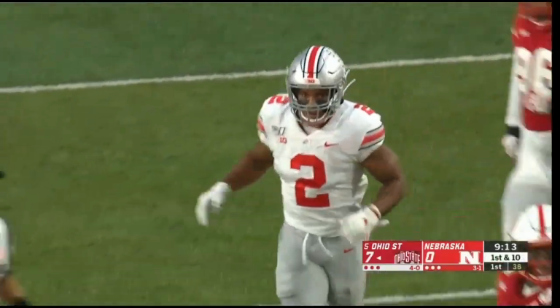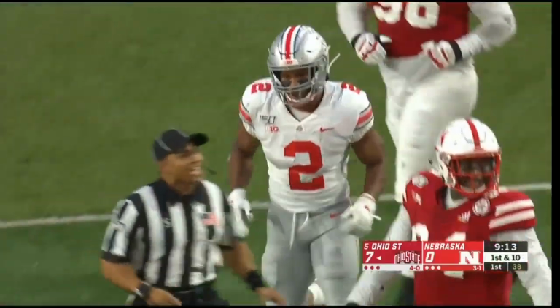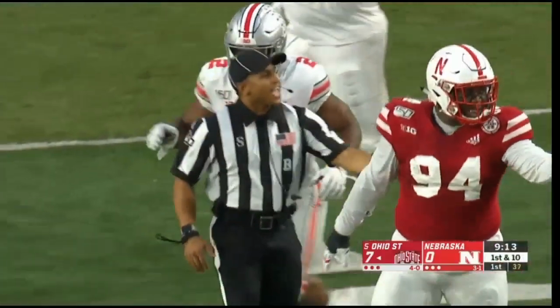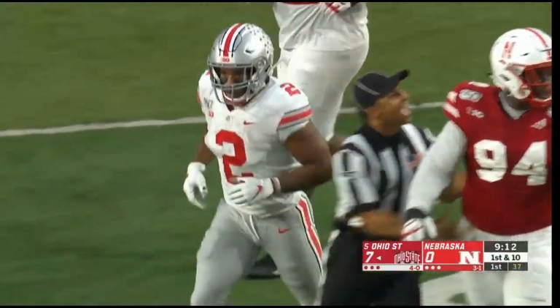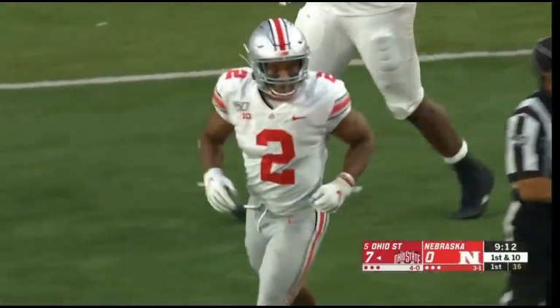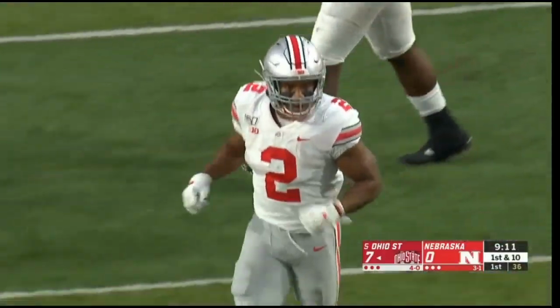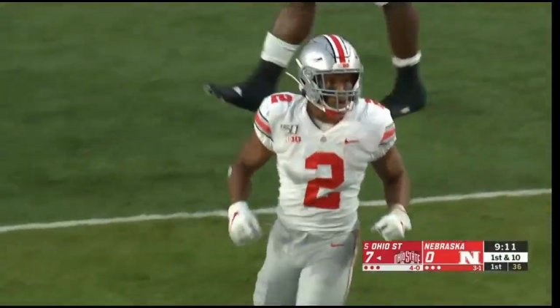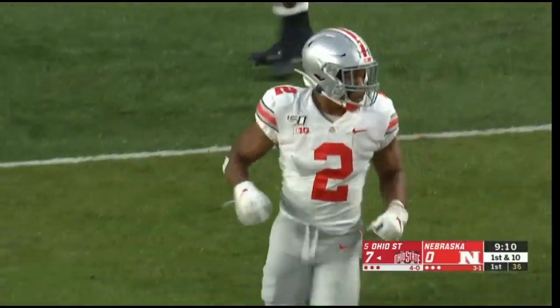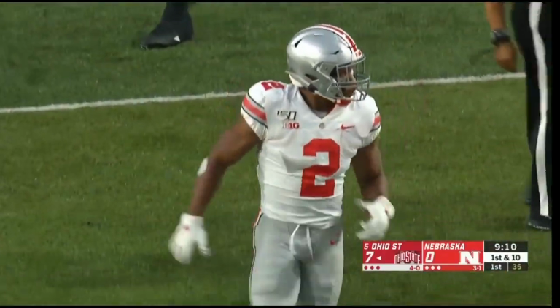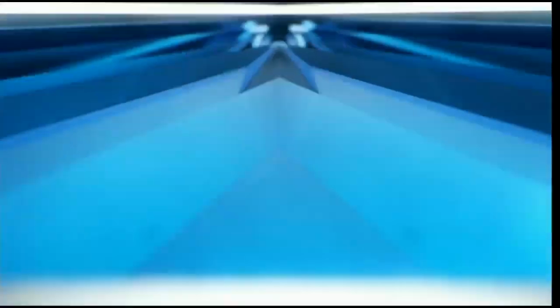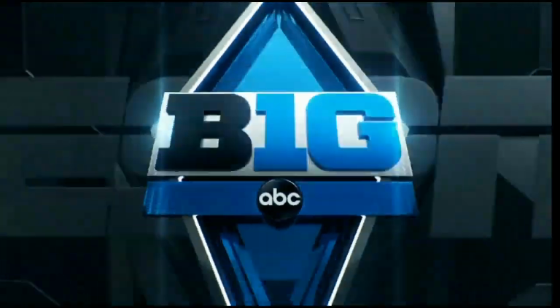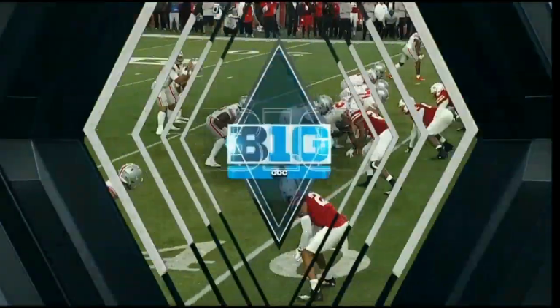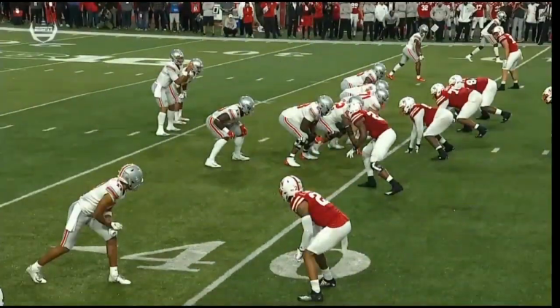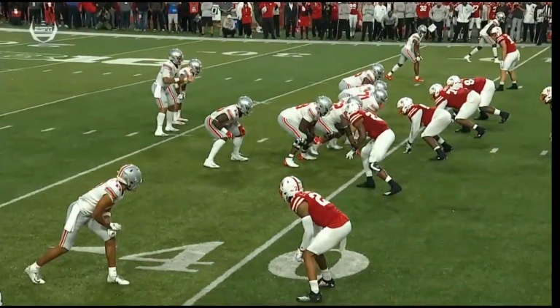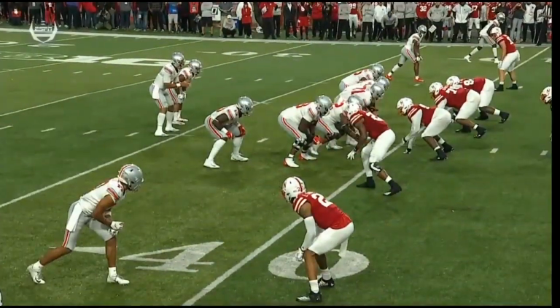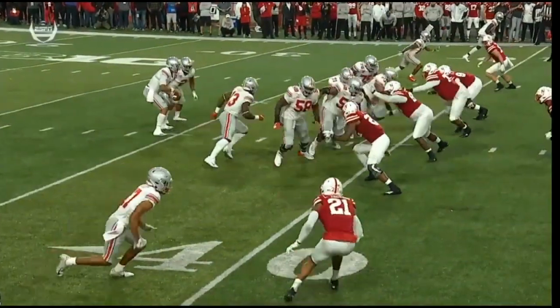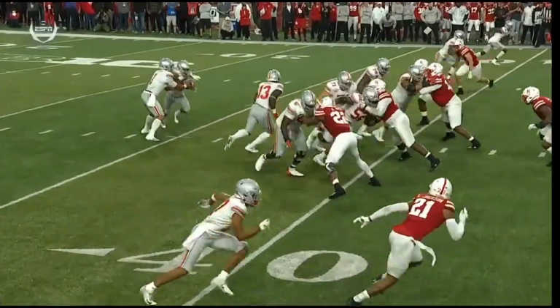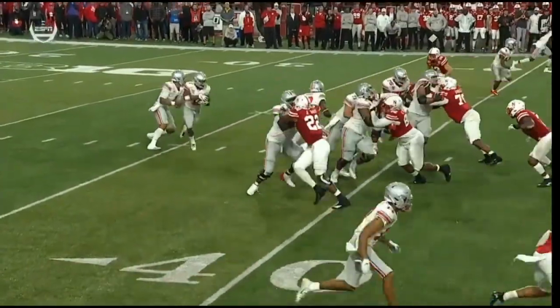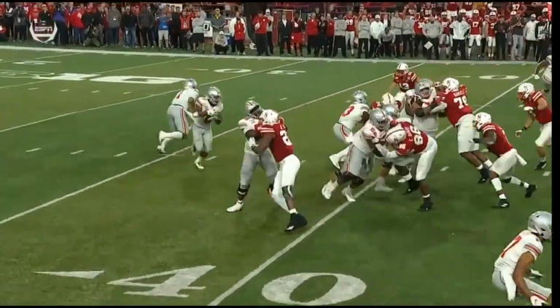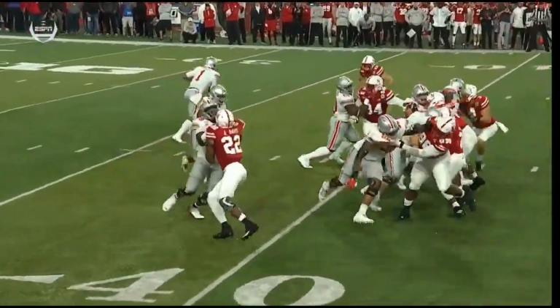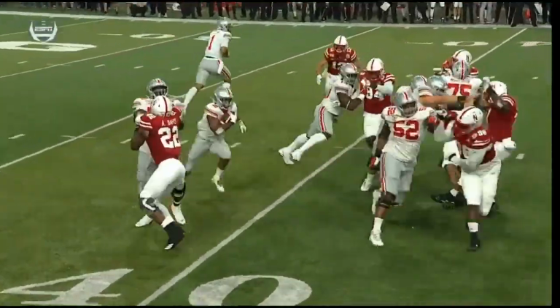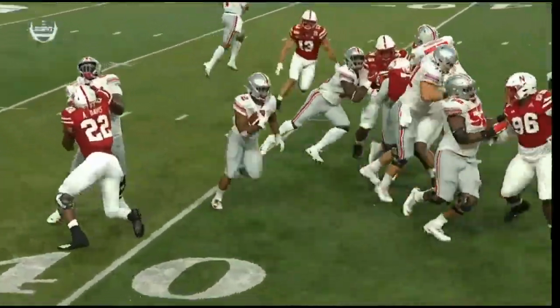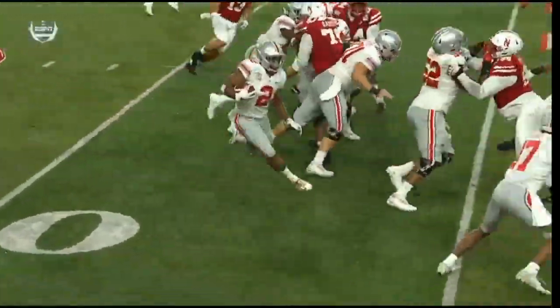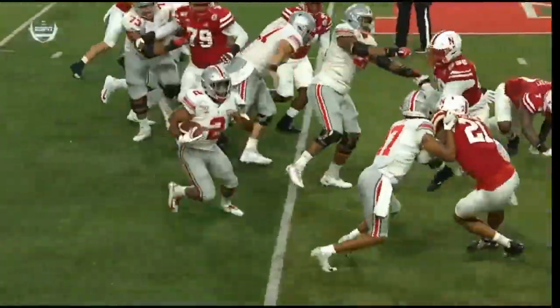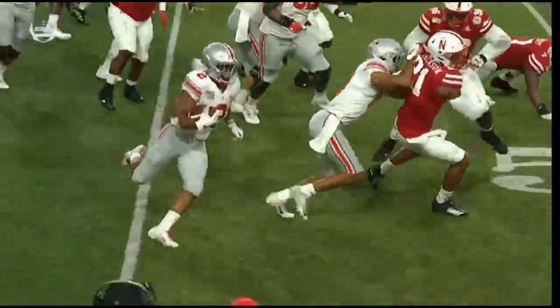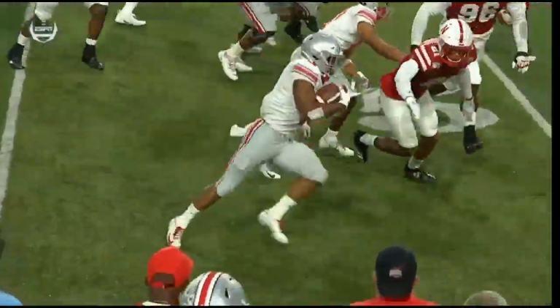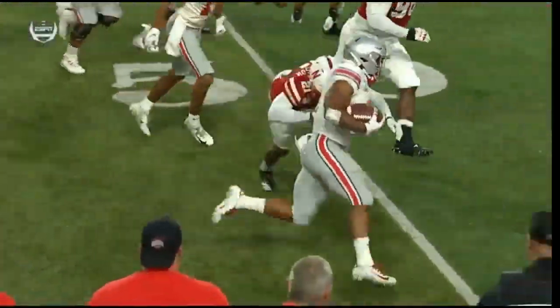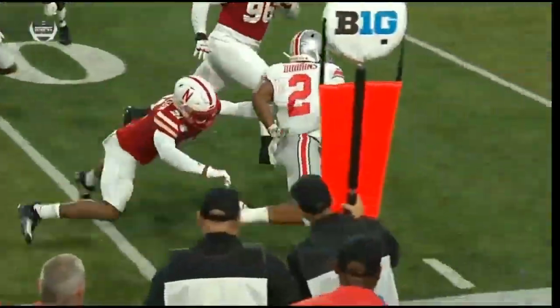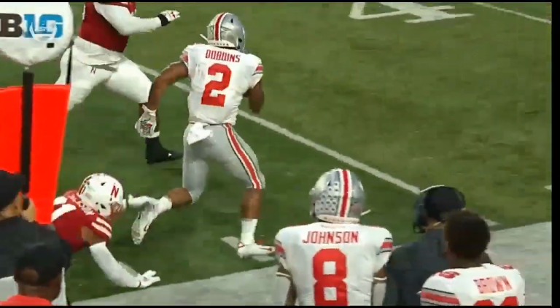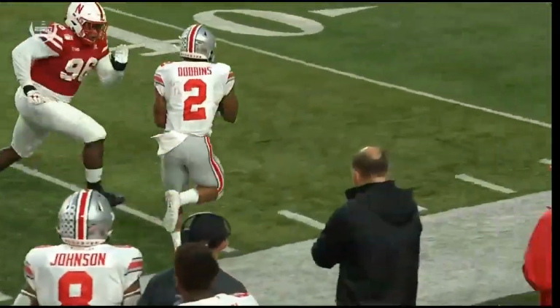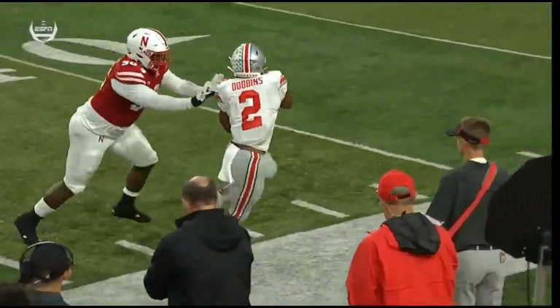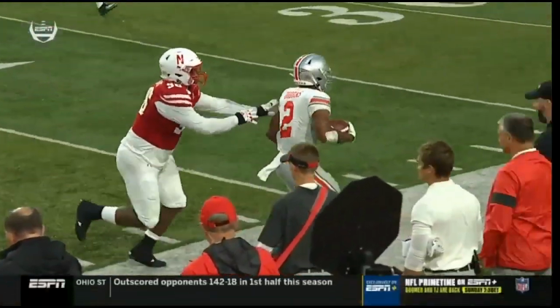Watch the Ohio State offensive line. Wyatt Davis, right guard, and the center — Josh Myers pulling around. Watch the center pull around 71, gets a good push. Wyatt Davis — look at that push. Josh Myers pulls around, hits Barry, pushes it back five.